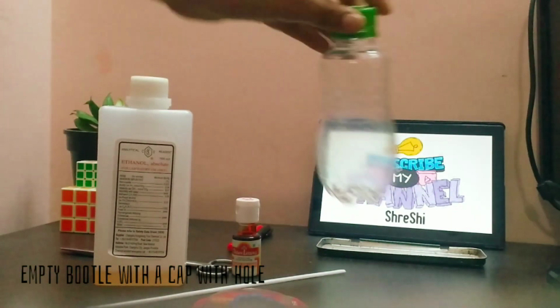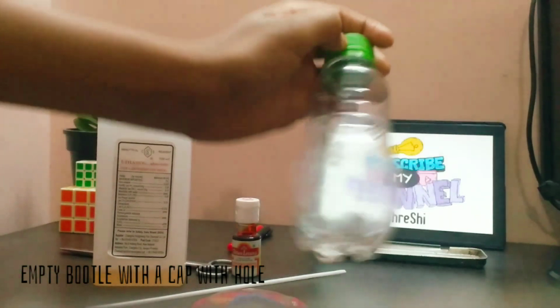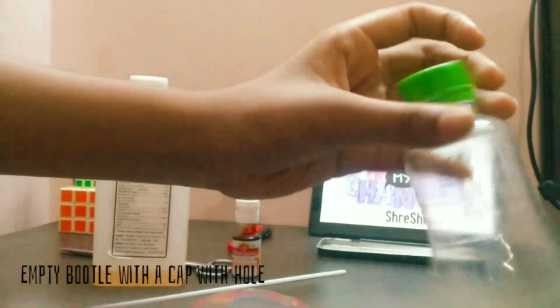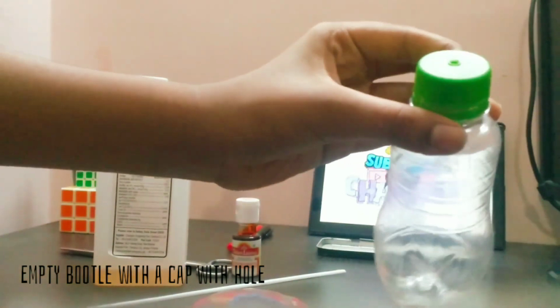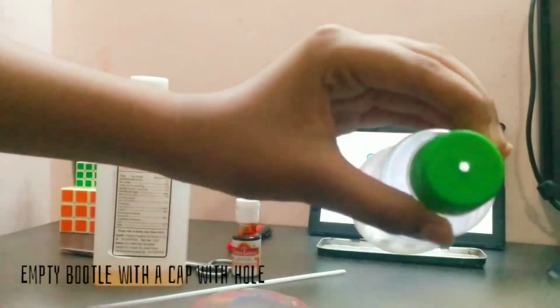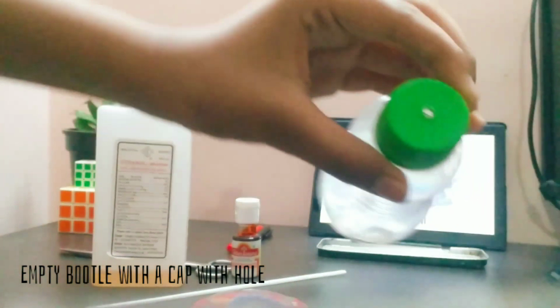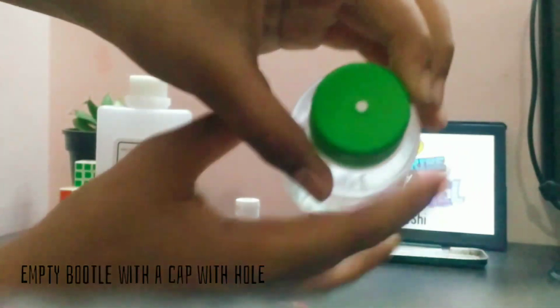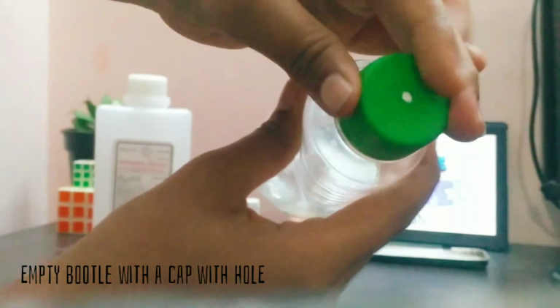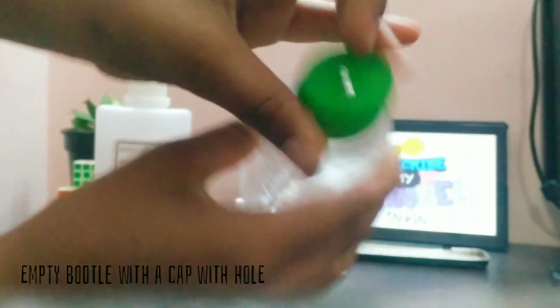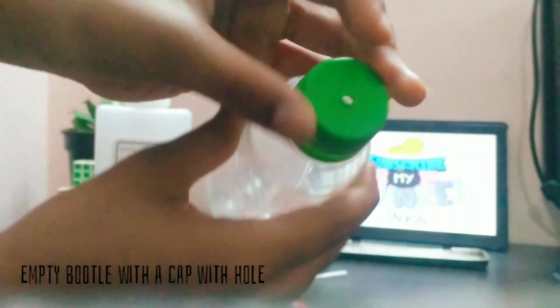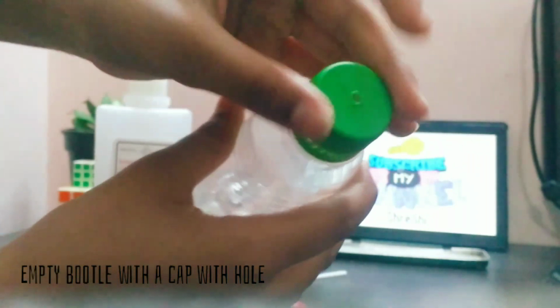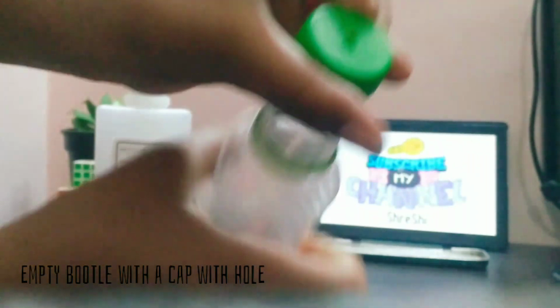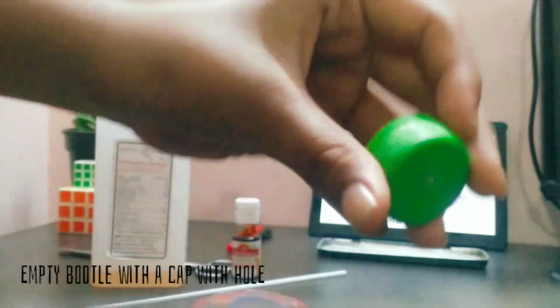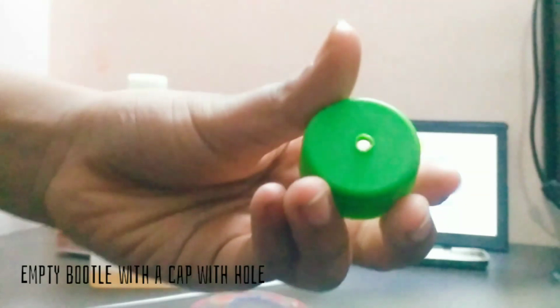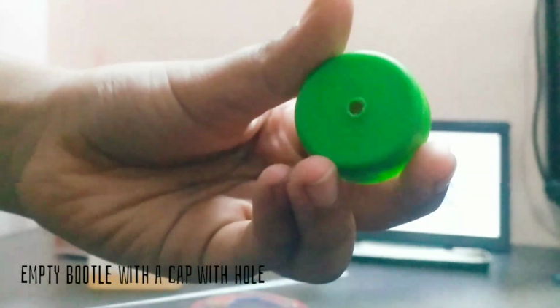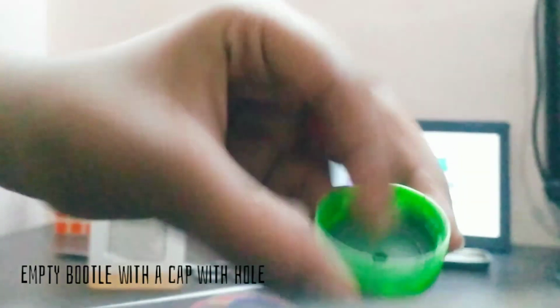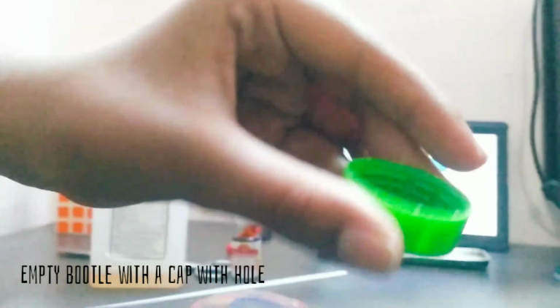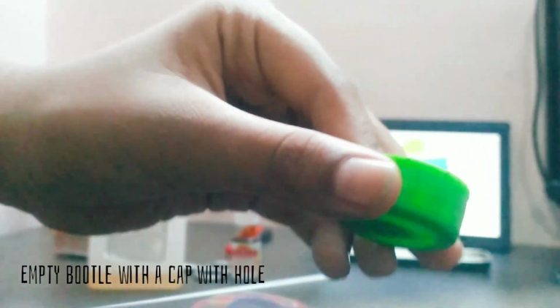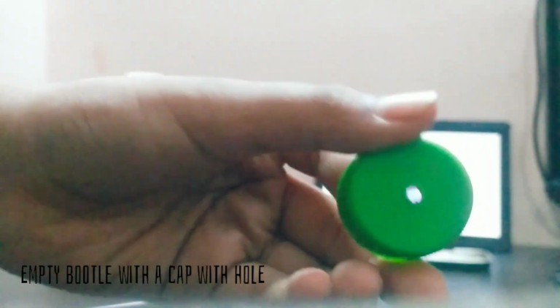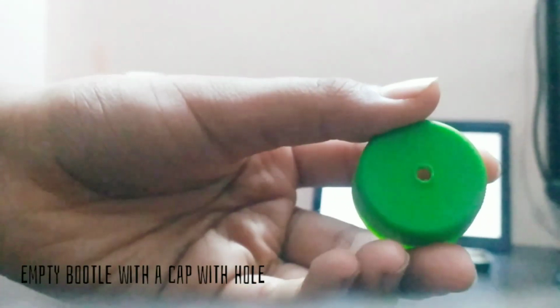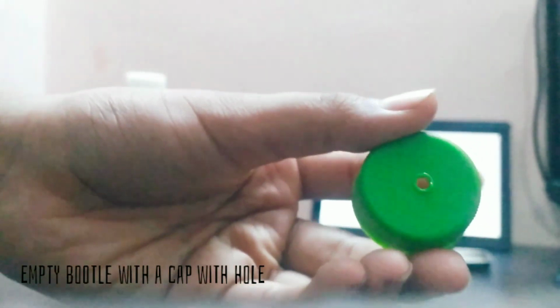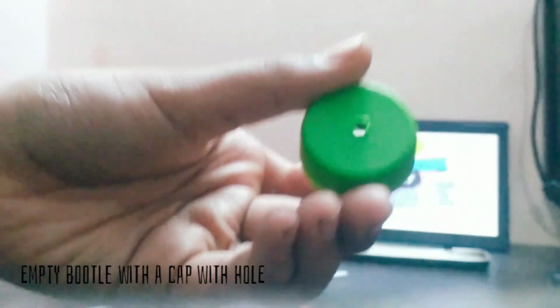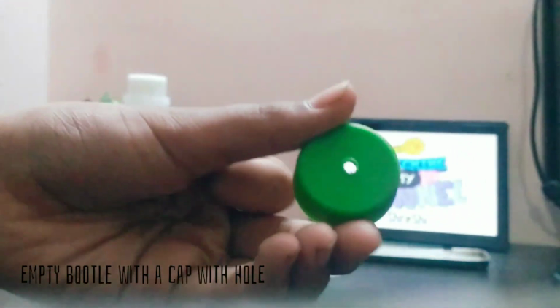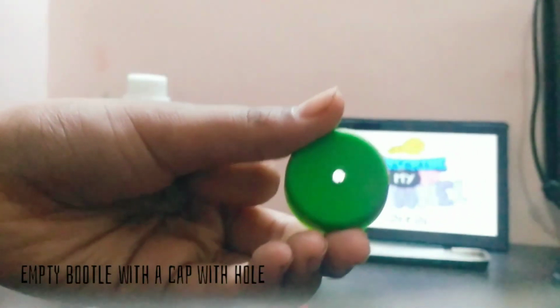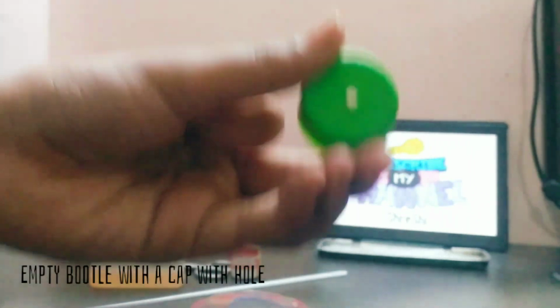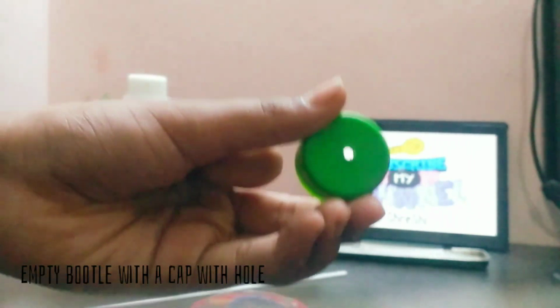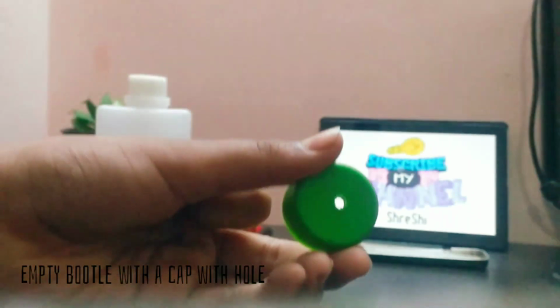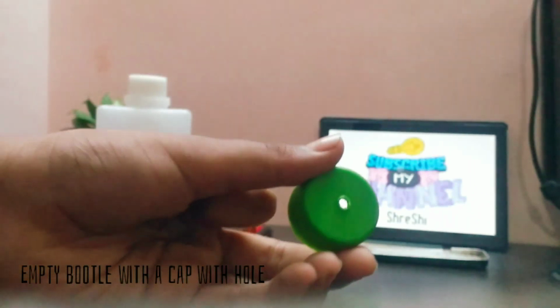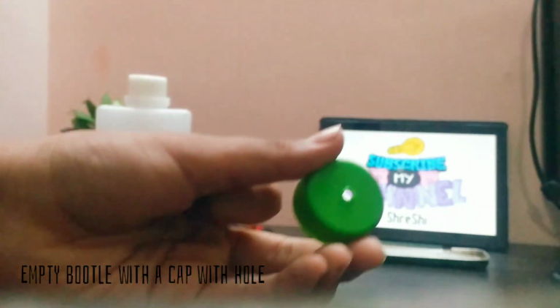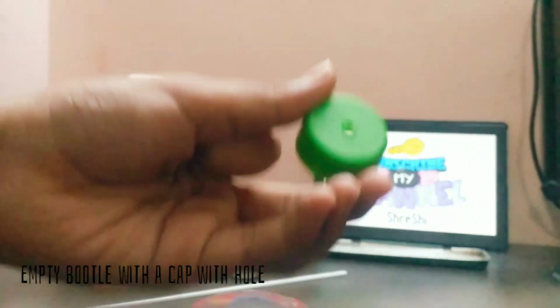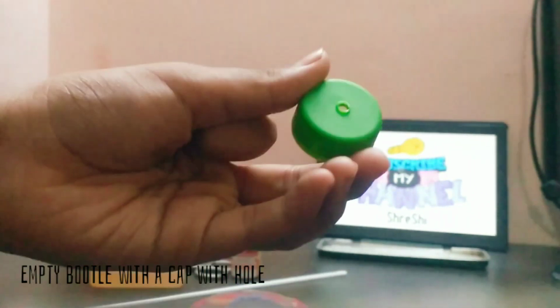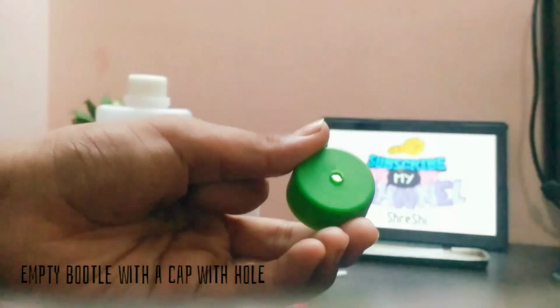And lastly I am using a bottle with a cap that has a hole. You can use a sharp knife, heat it, and make a hole through it. Through this hole we are going to keep the straw inside. Now let's start the activity.